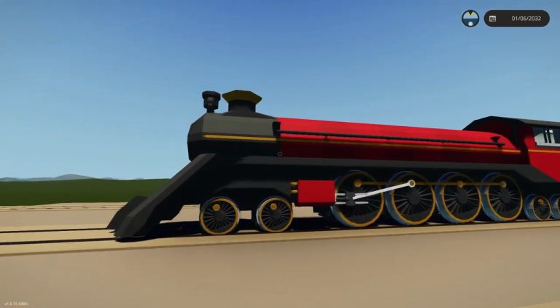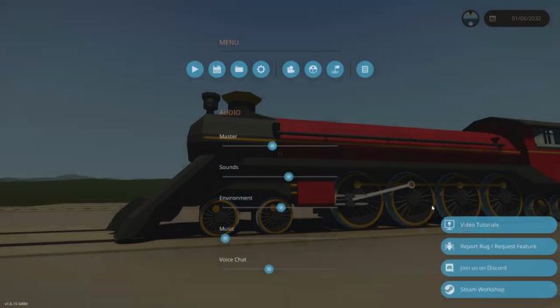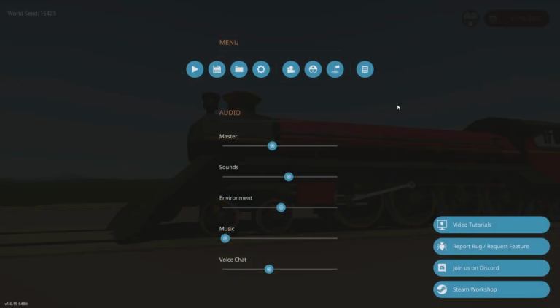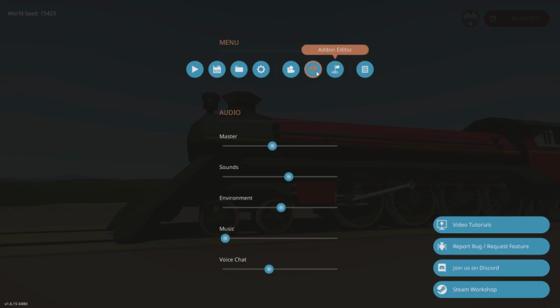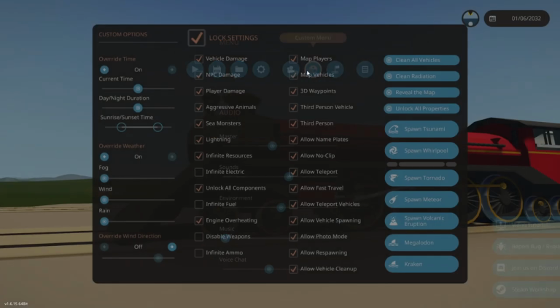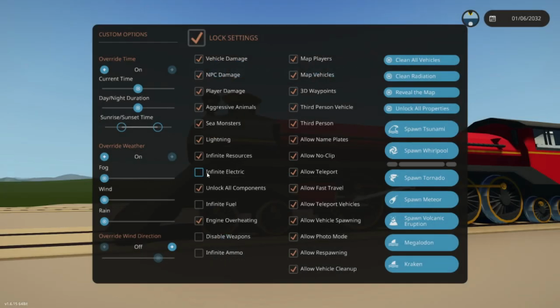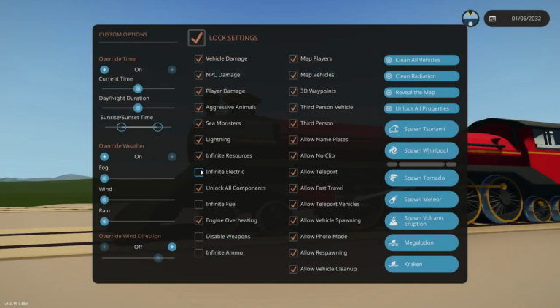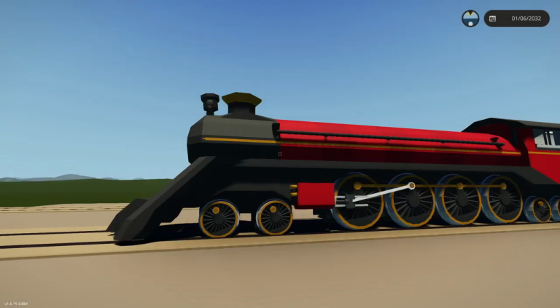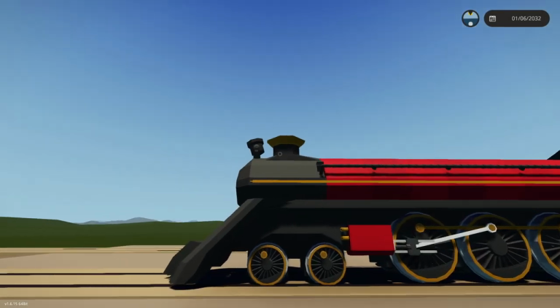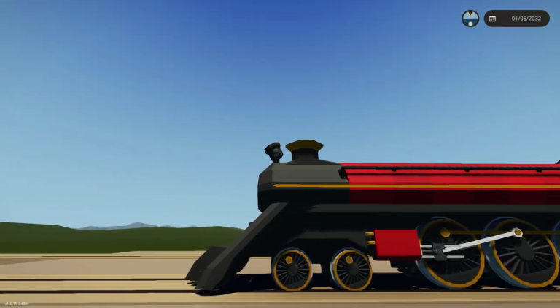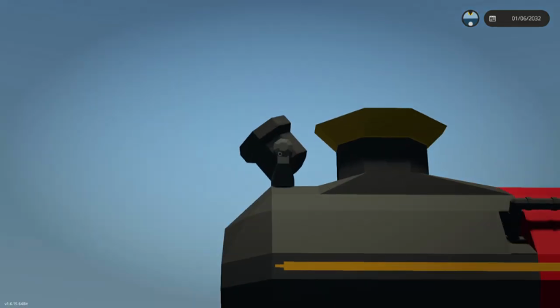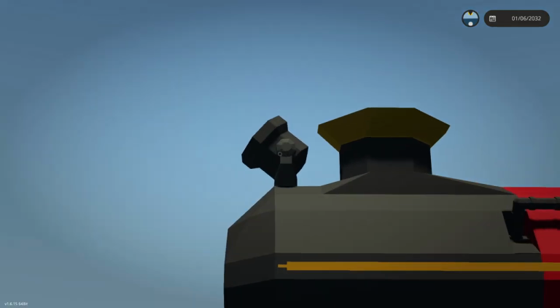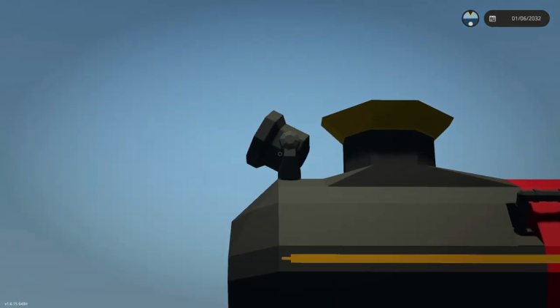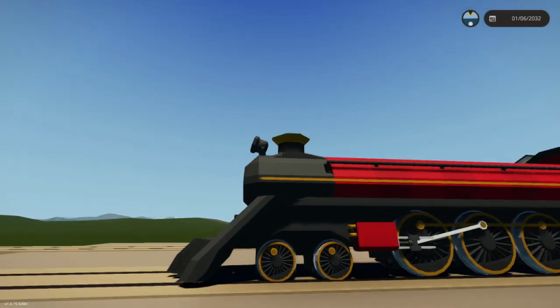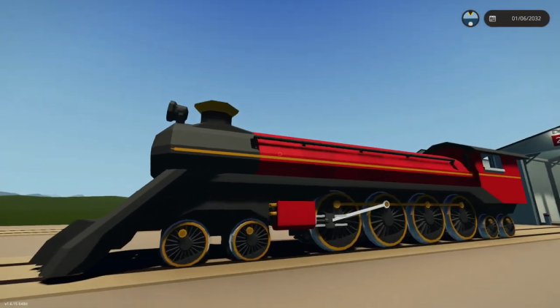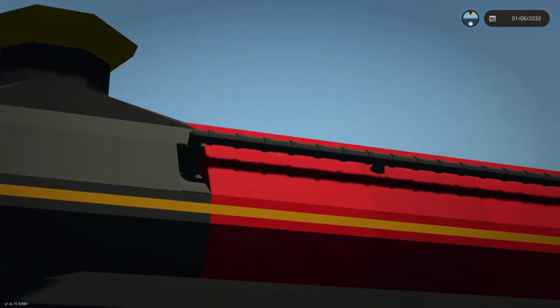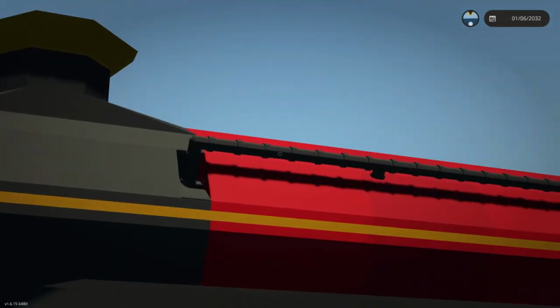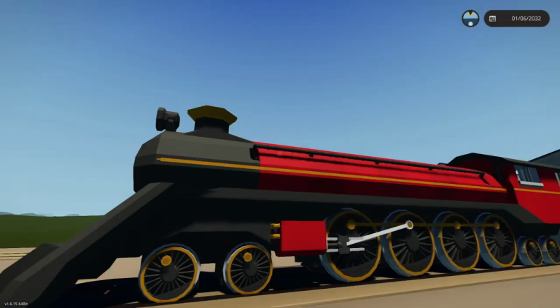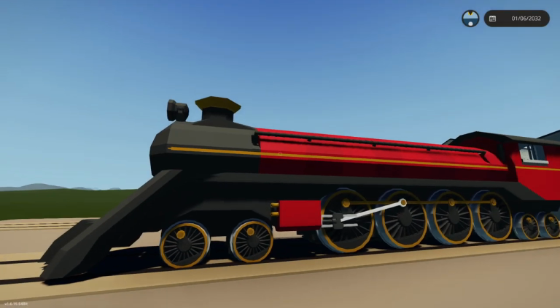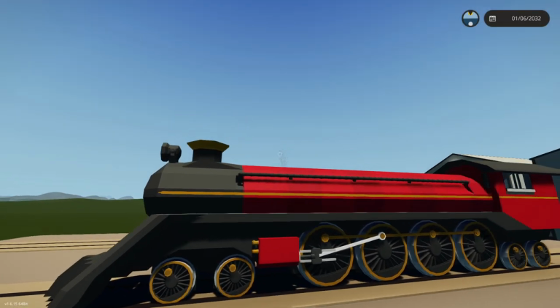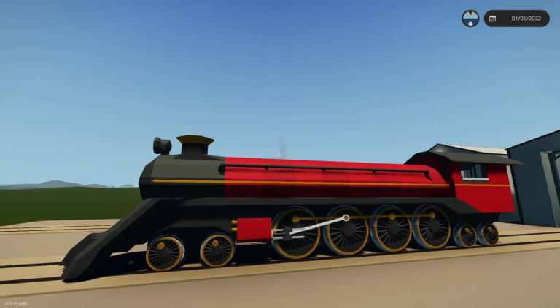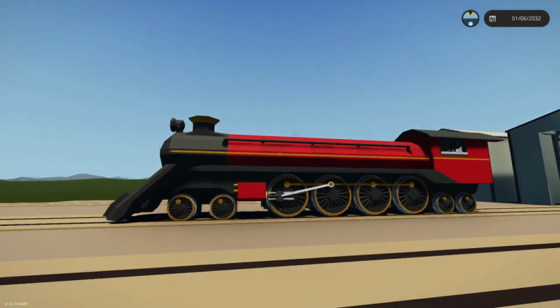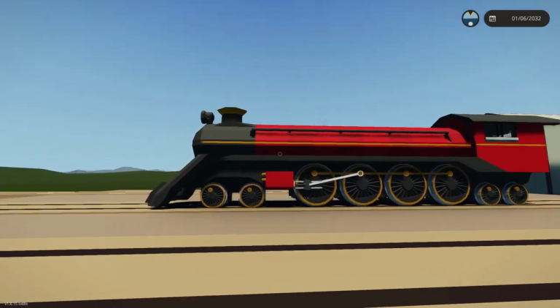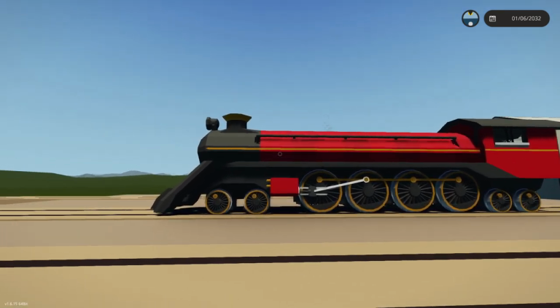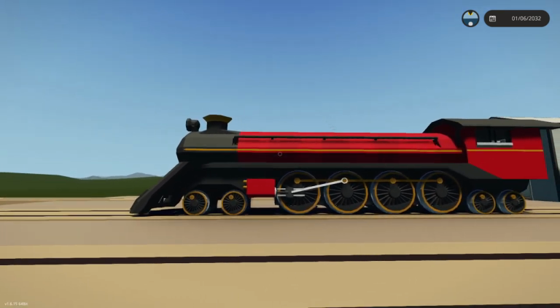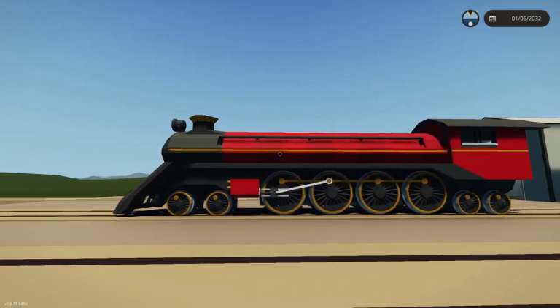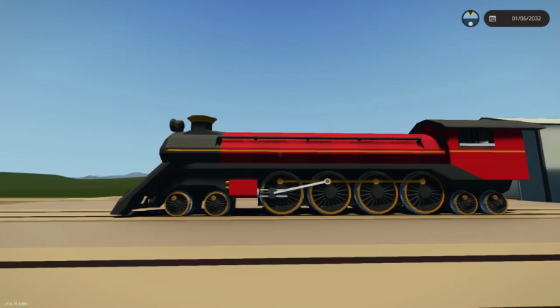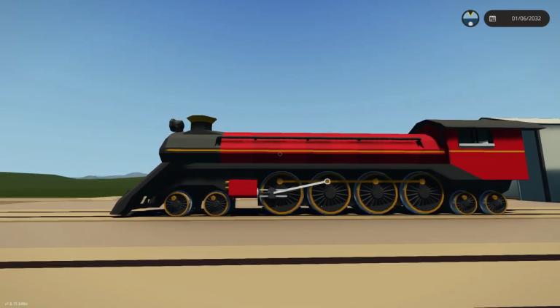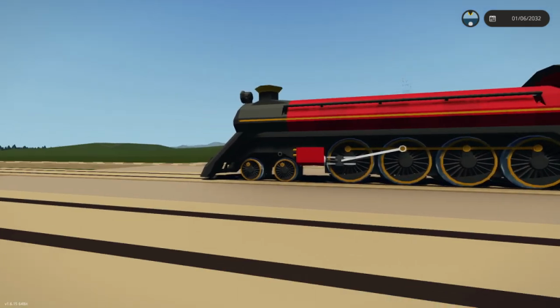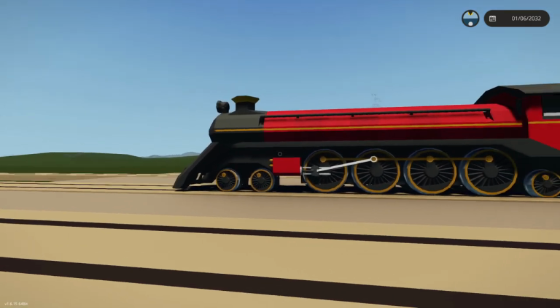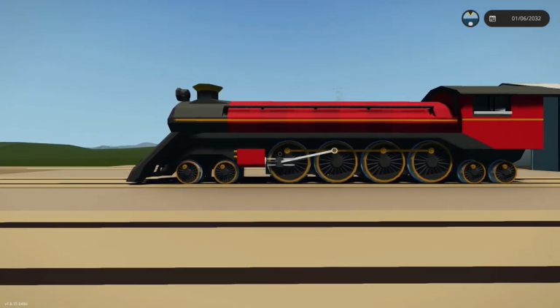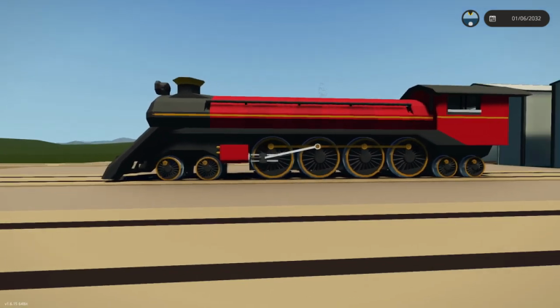I haven't actually turned on infinite electricity, so that wasn't actually pointing forwards, and that wasn't in the air. But honestly, it actually looks really, really cool. I think we've done a good job so far.